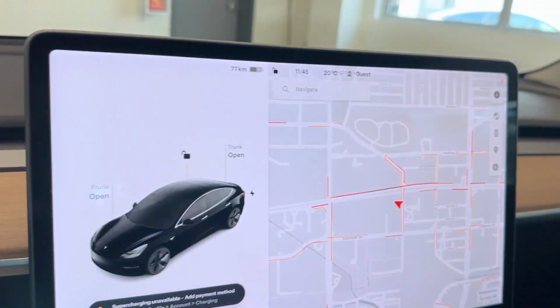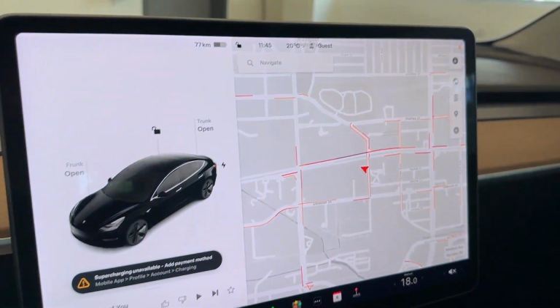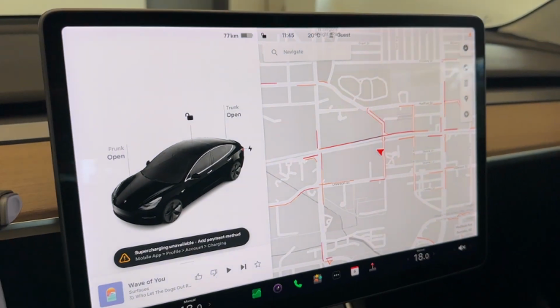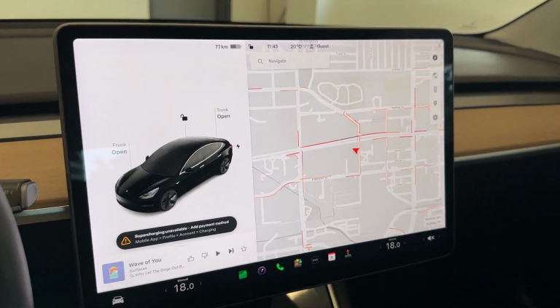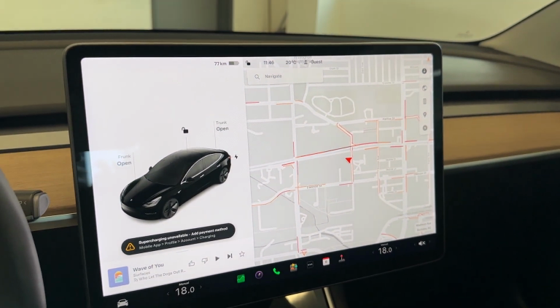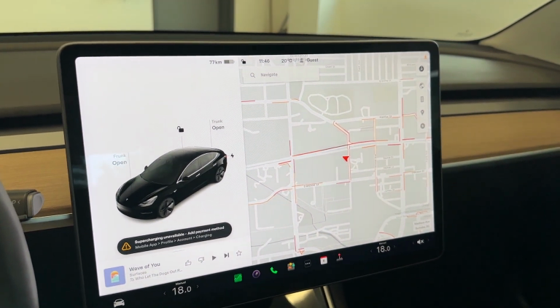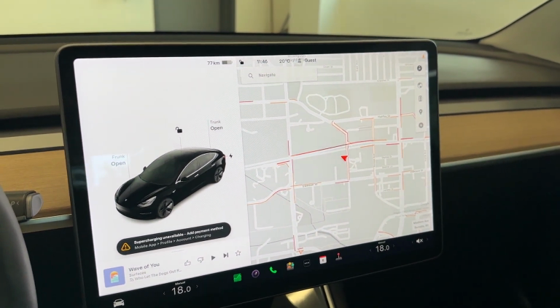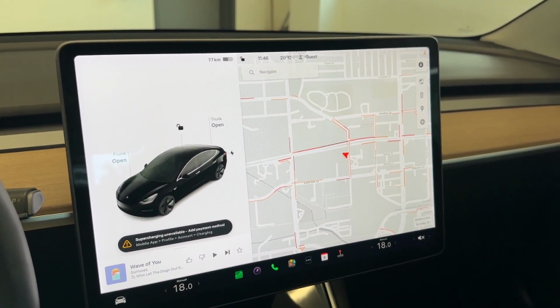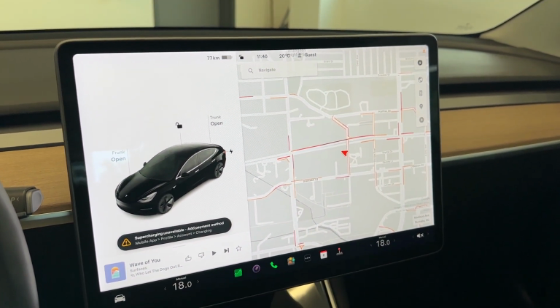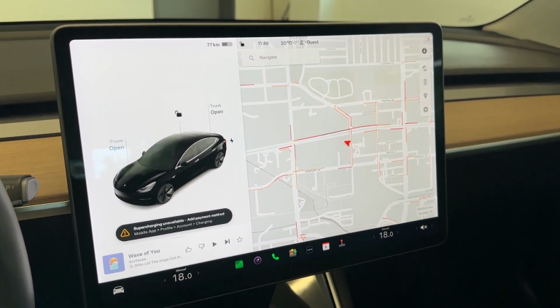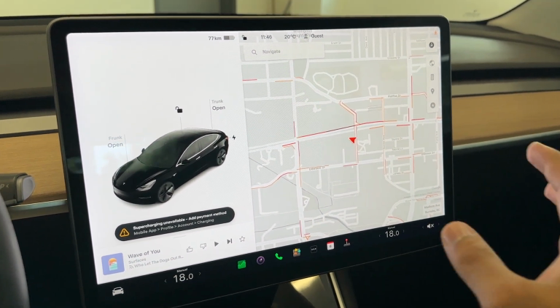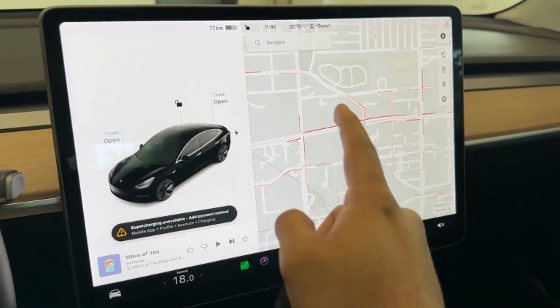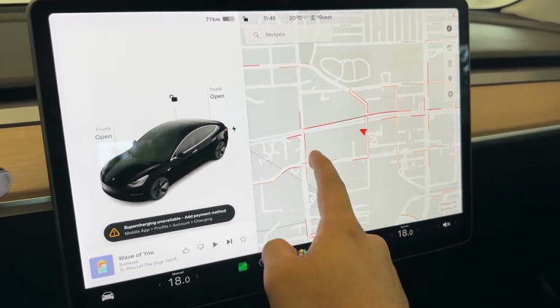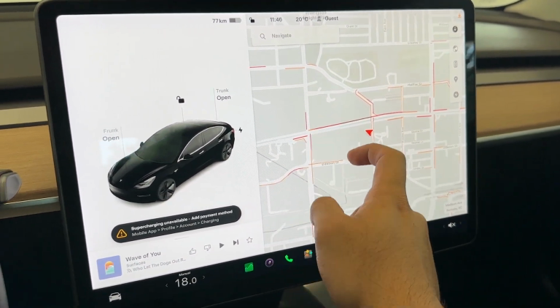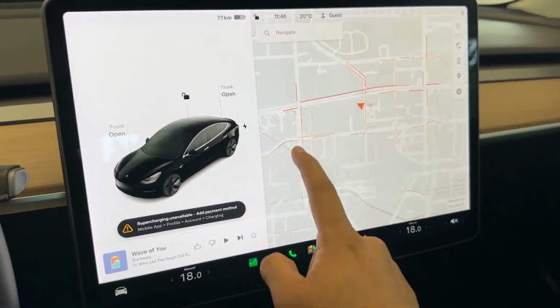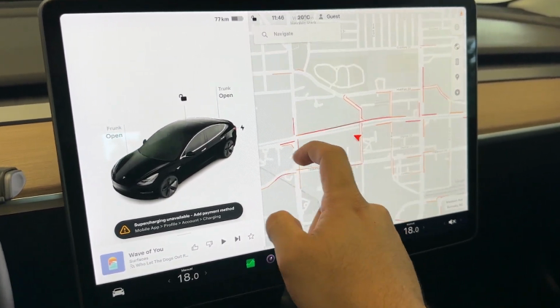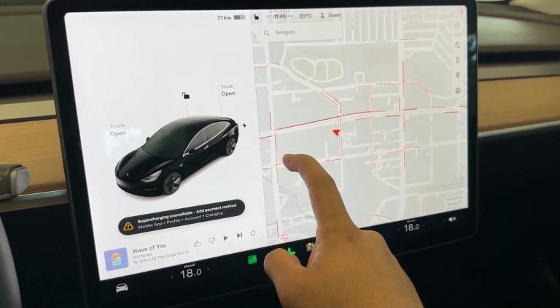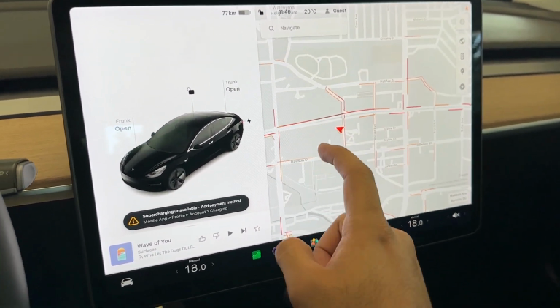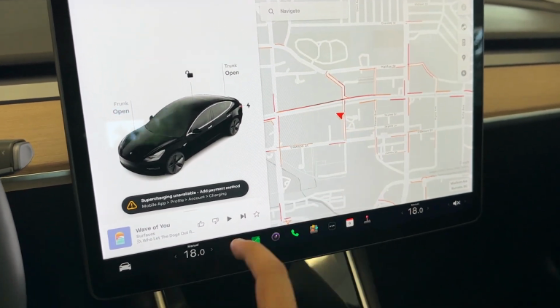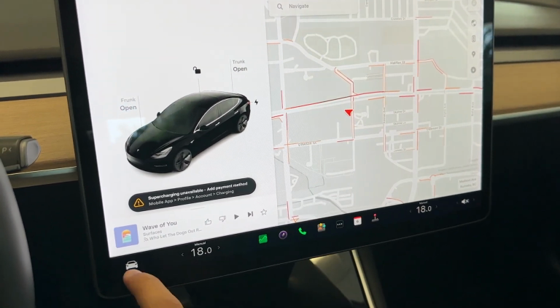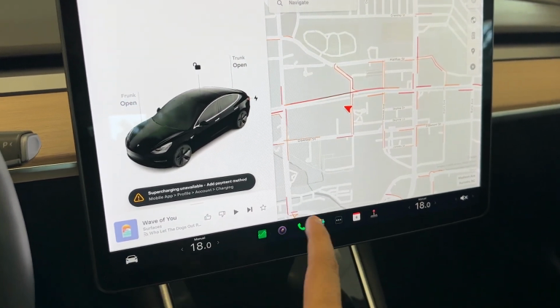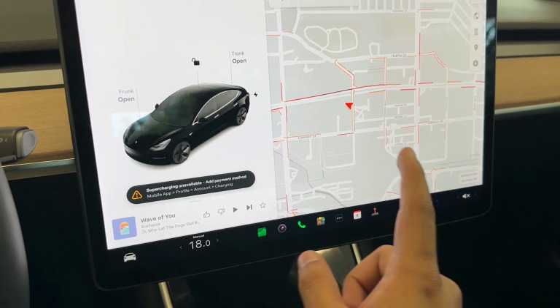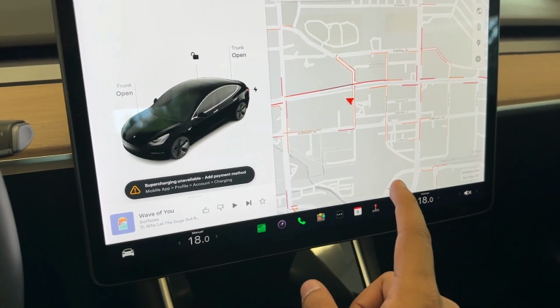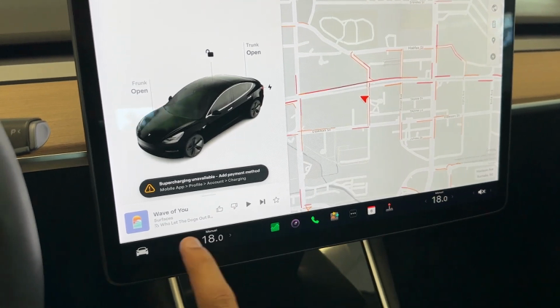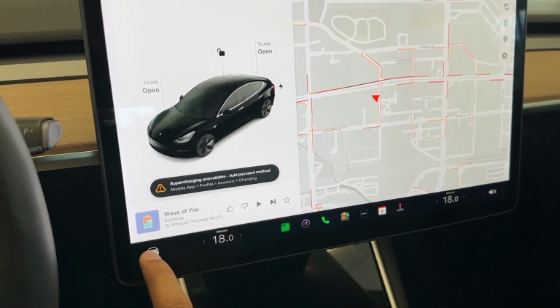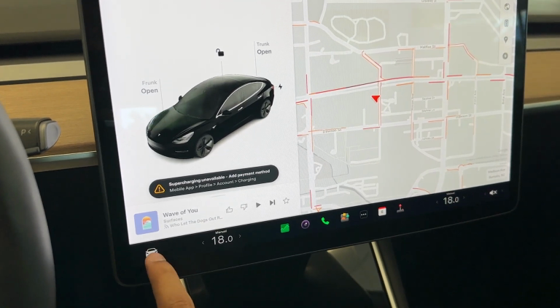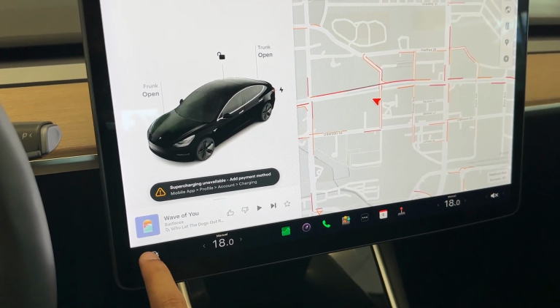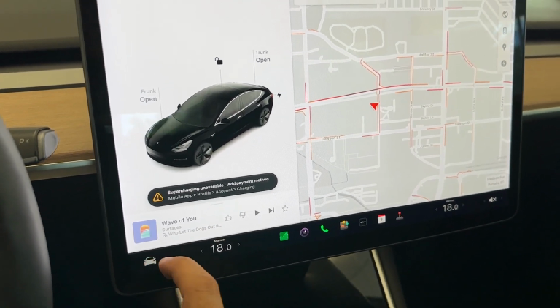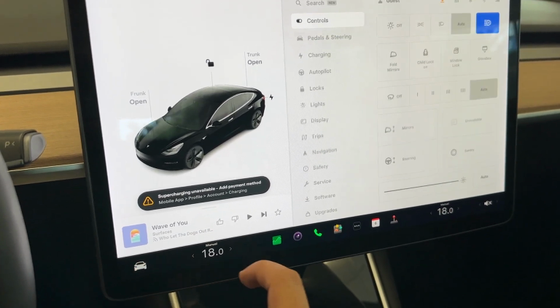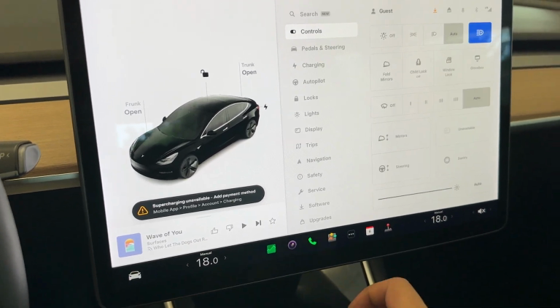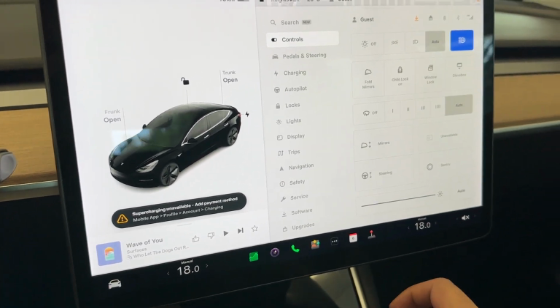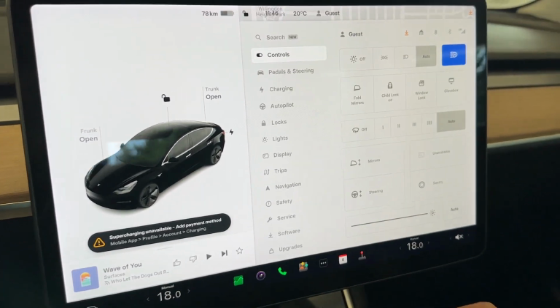You get this huge touchscreen display — as you all know, it controls your navigation, climate control, and media.